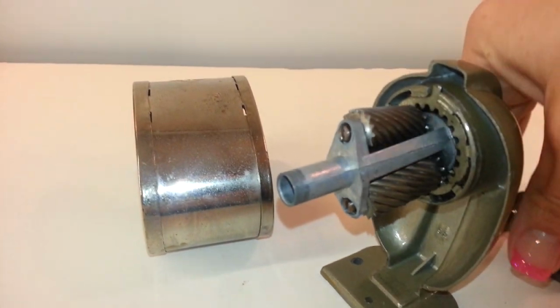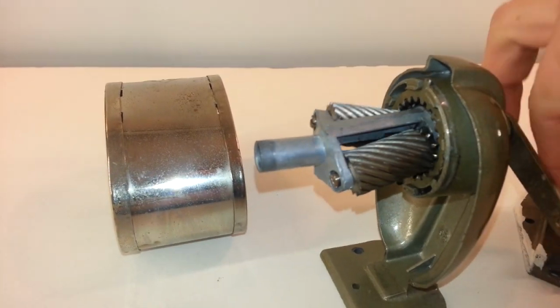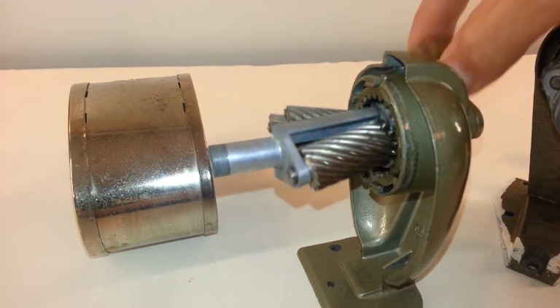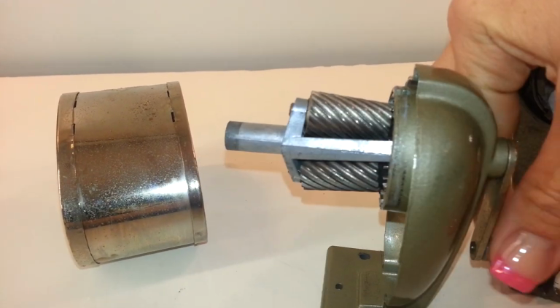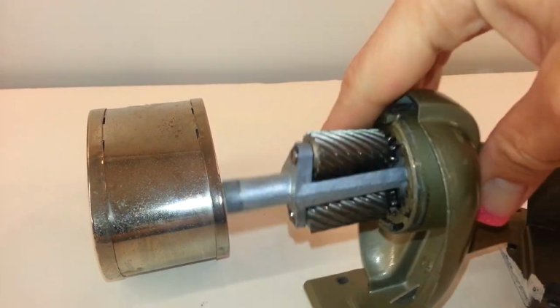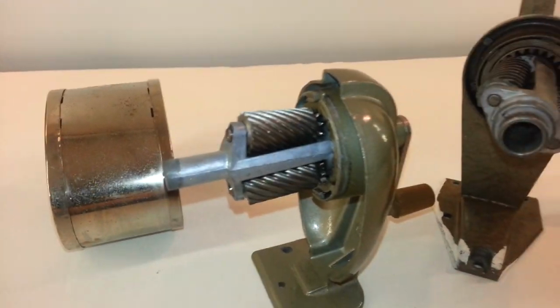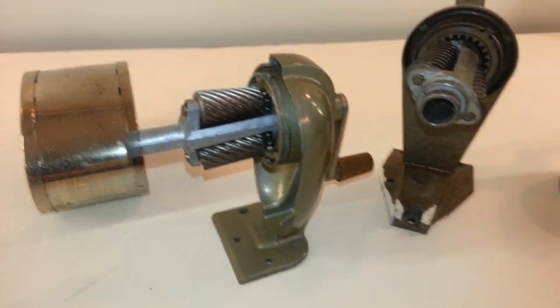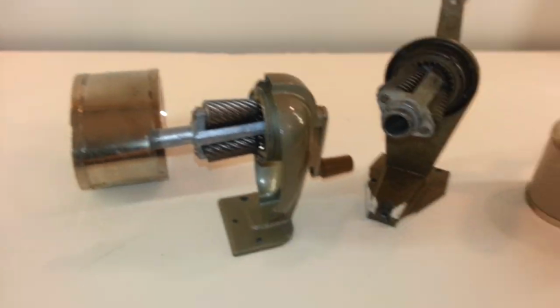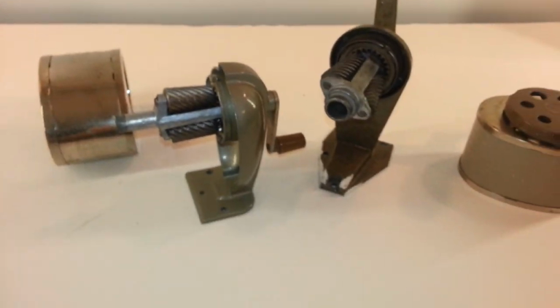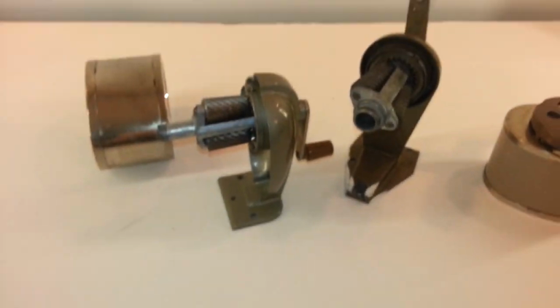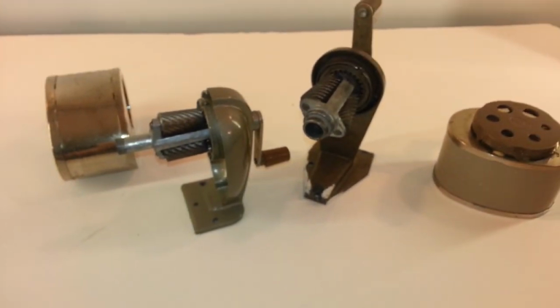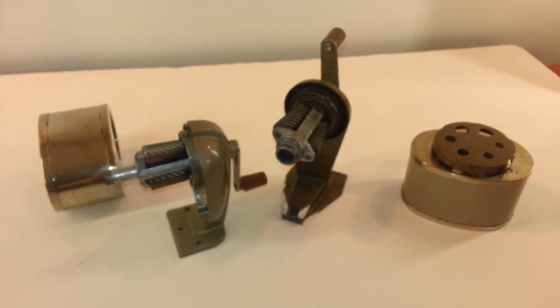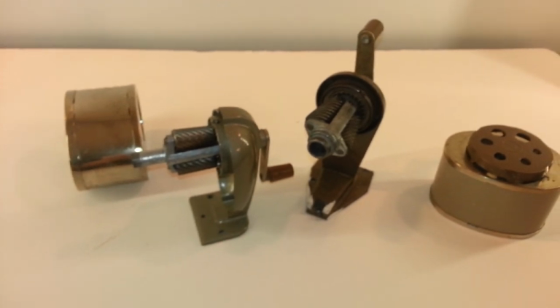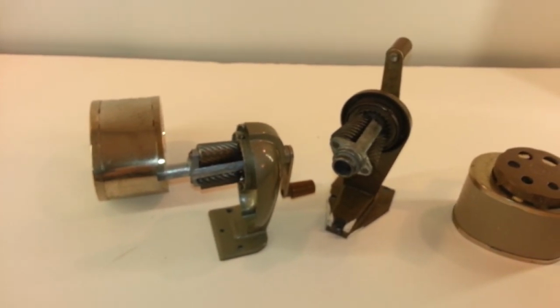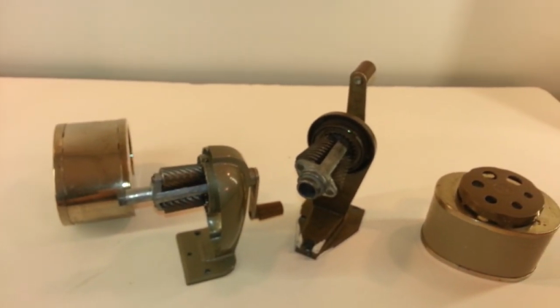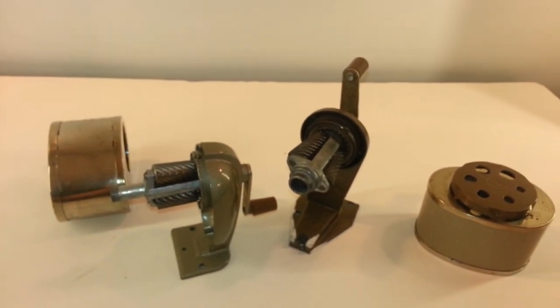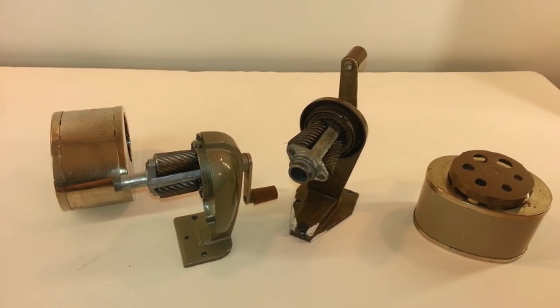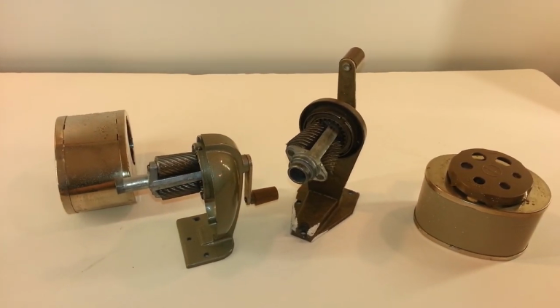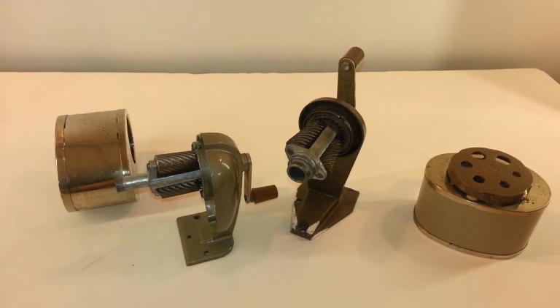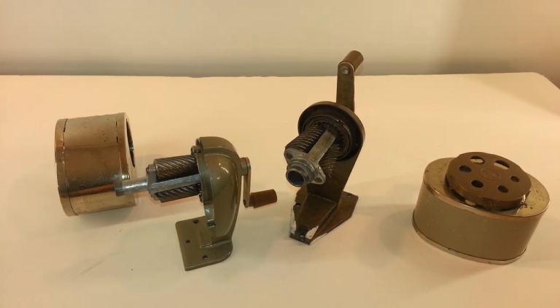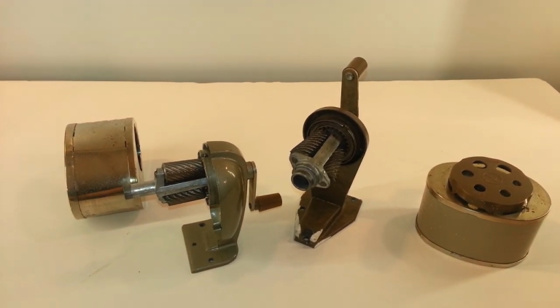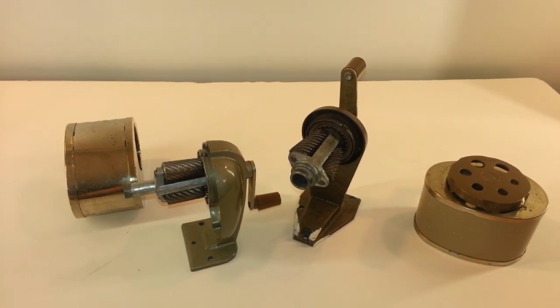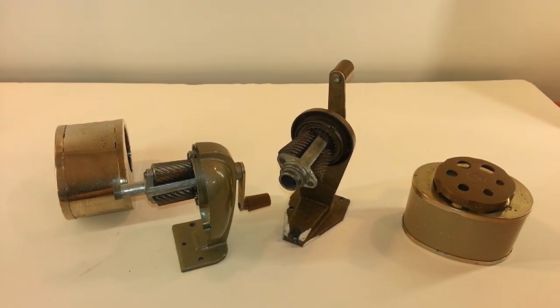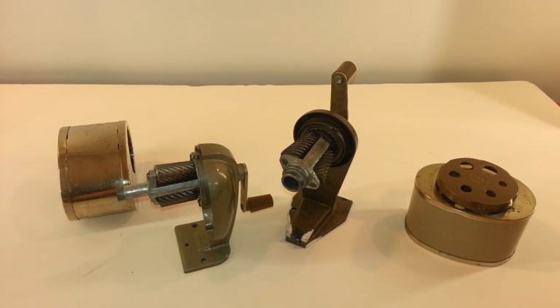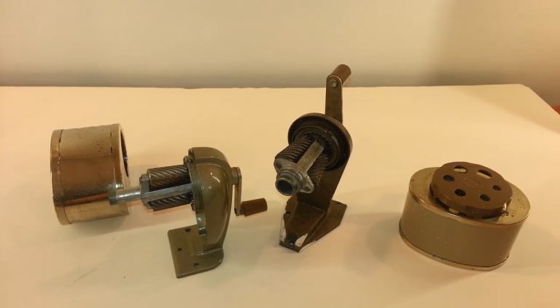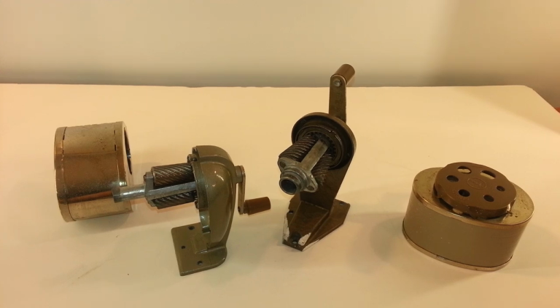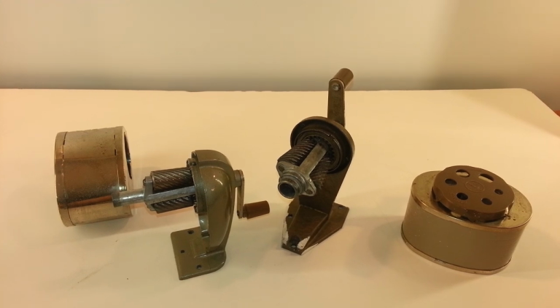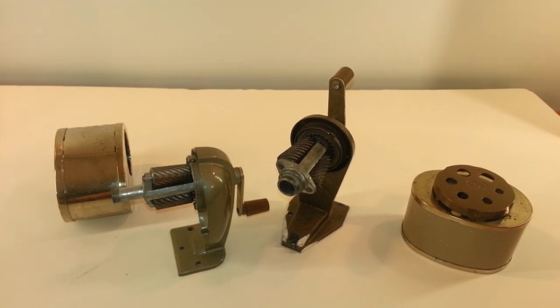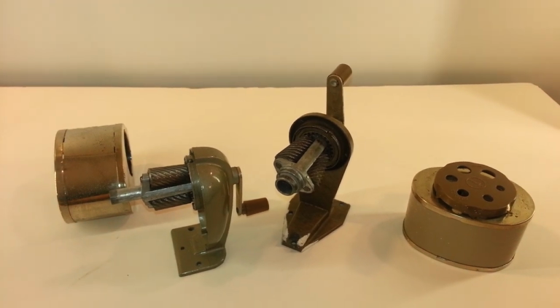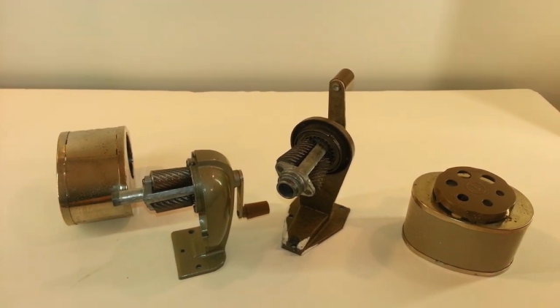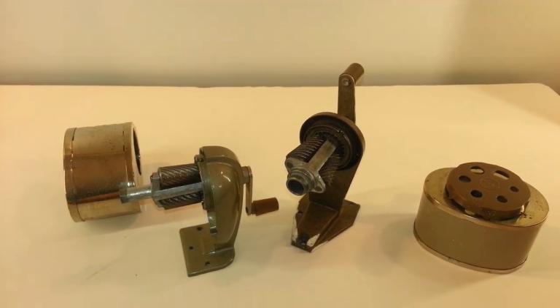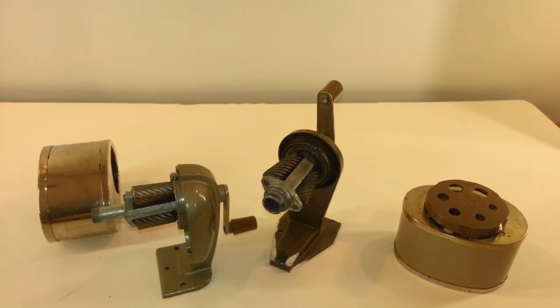I want nothing but 100% satisfaction, and if I don't get it, I'm upset. Anyway, if you have any questions, please feel free to contact me through eBay and I'll hopefully have an answer for you. Have a wonderful day and thank you for bidding.